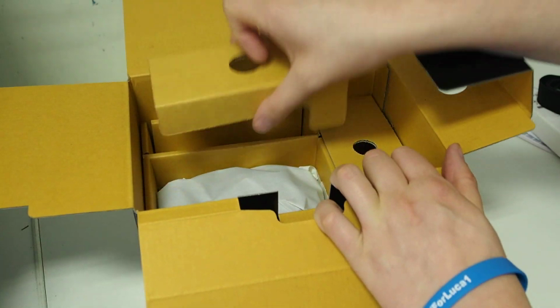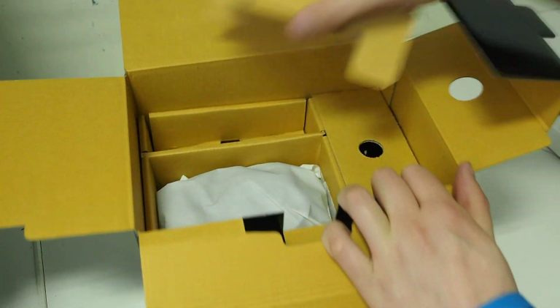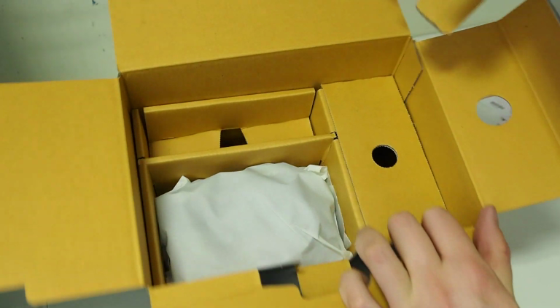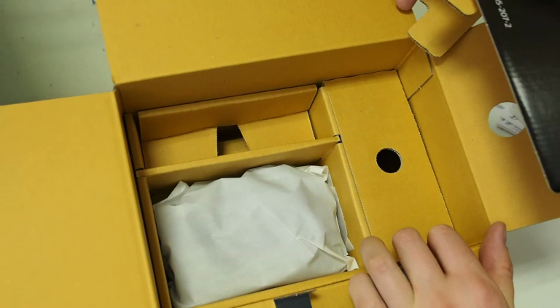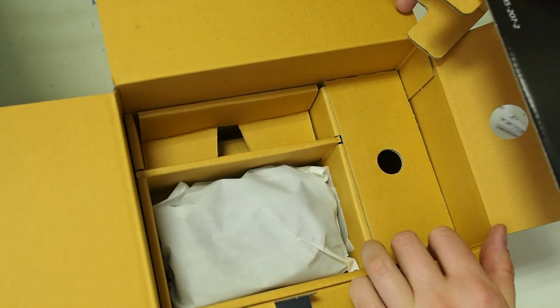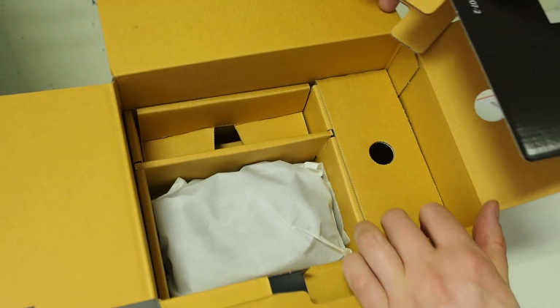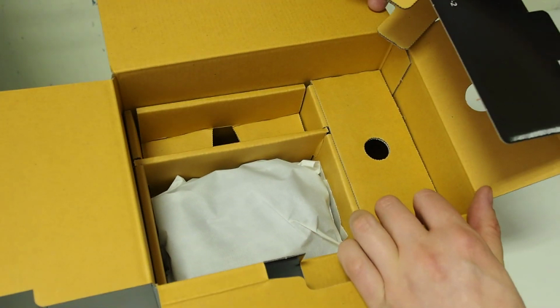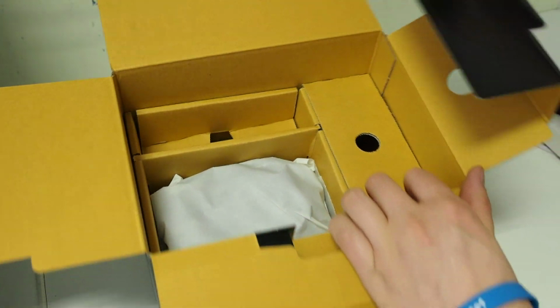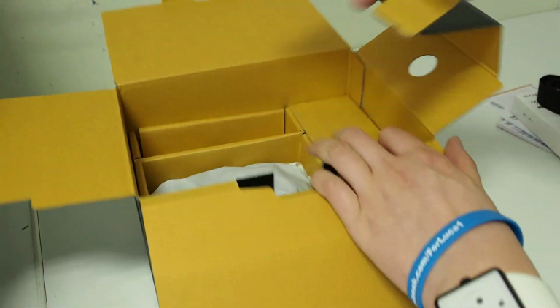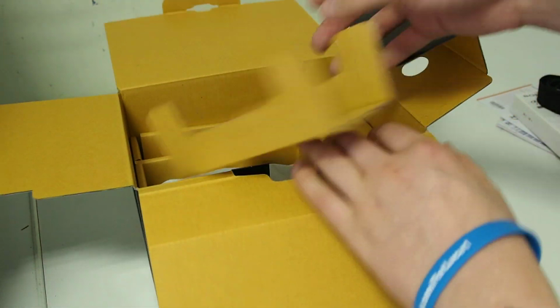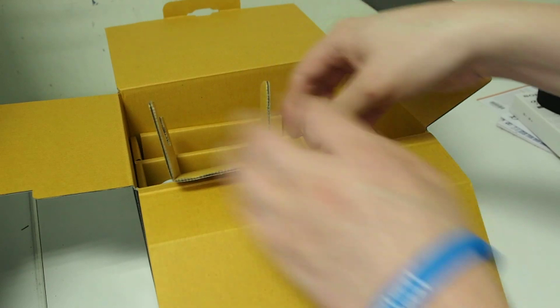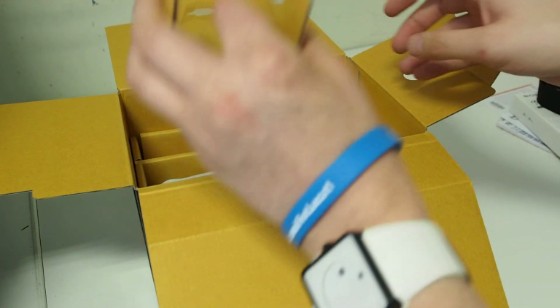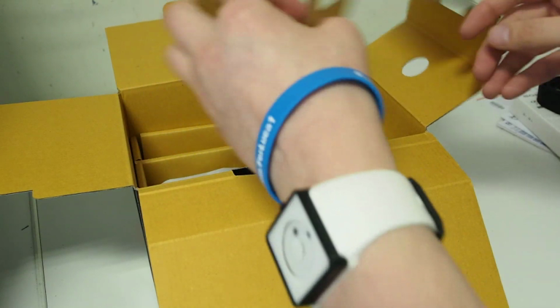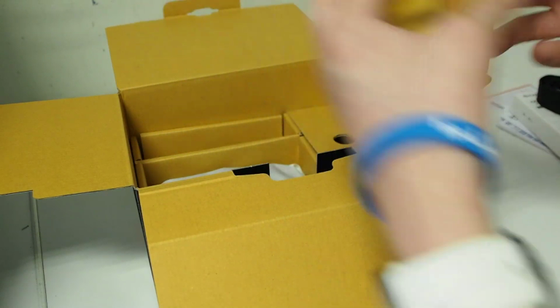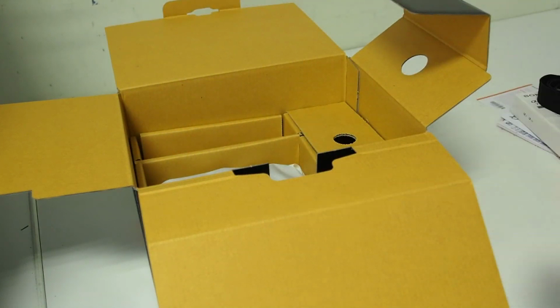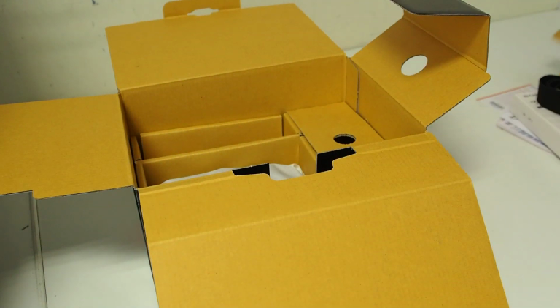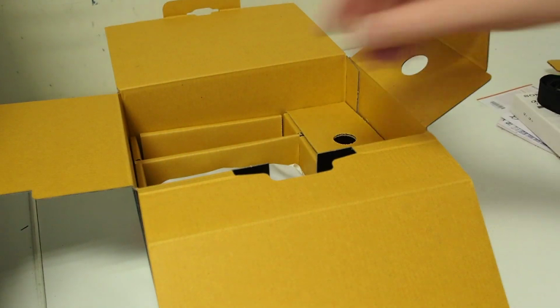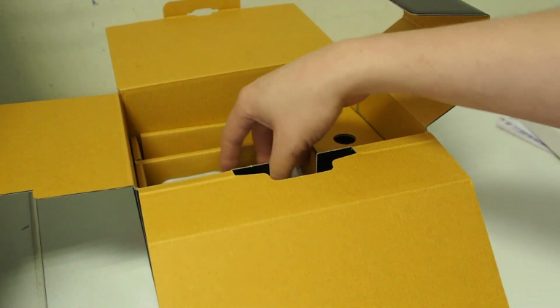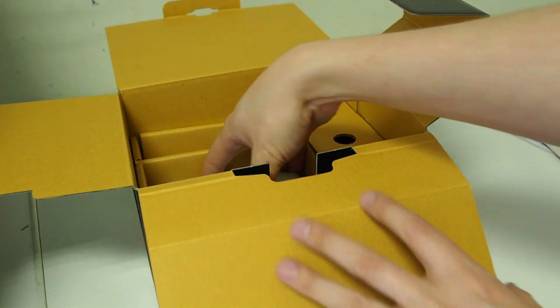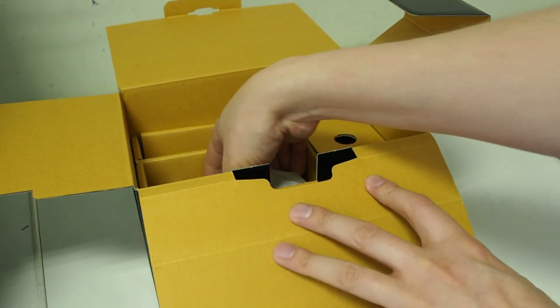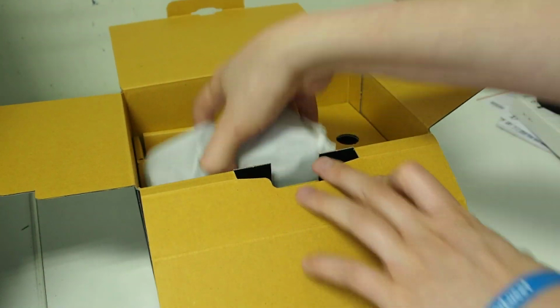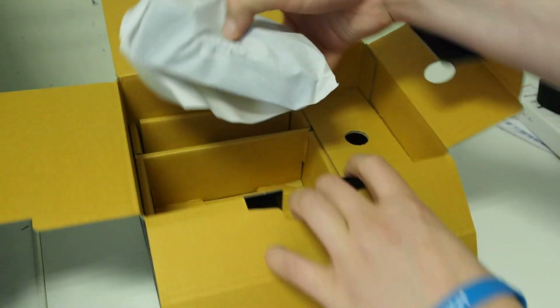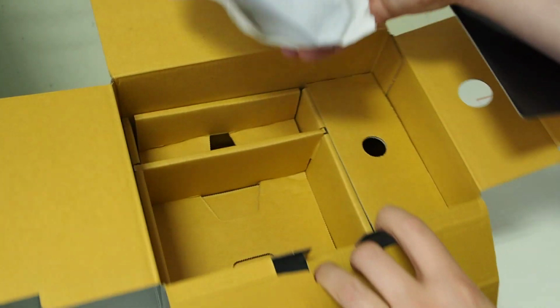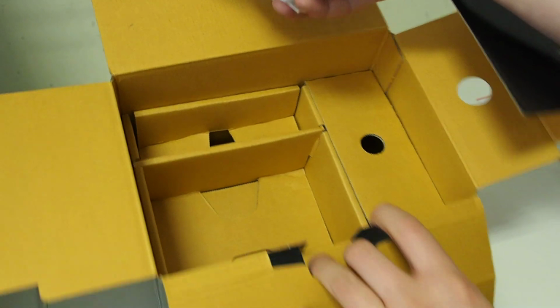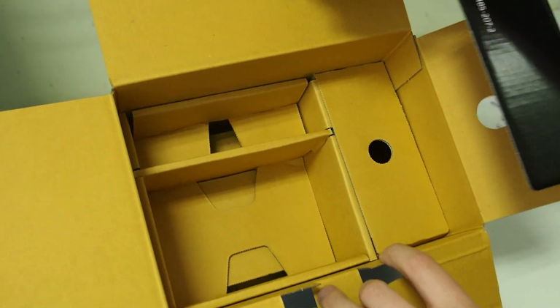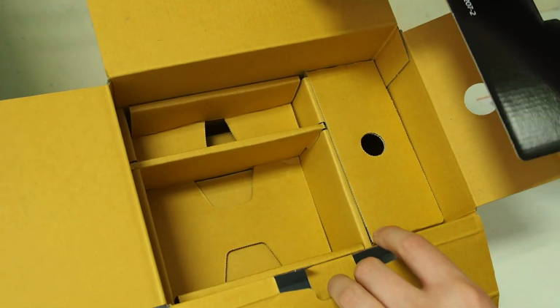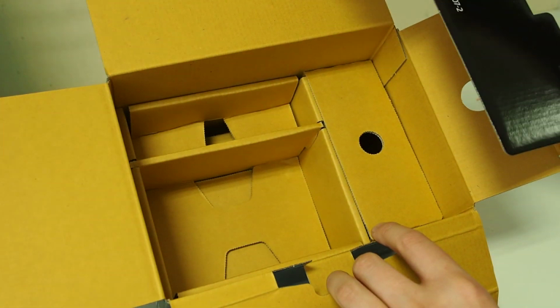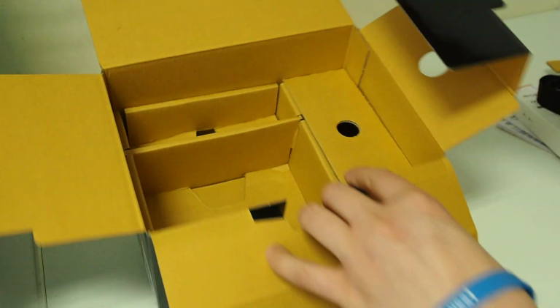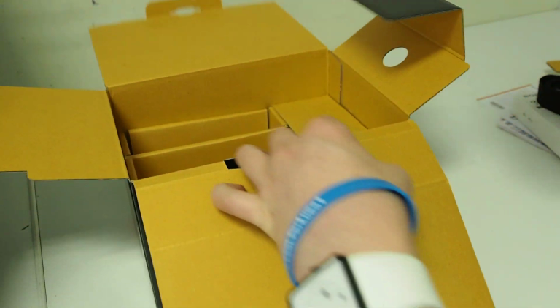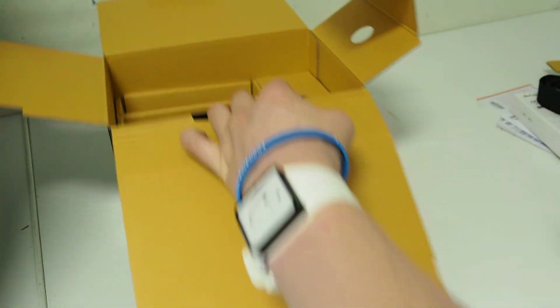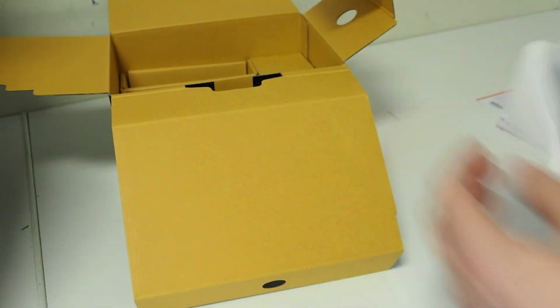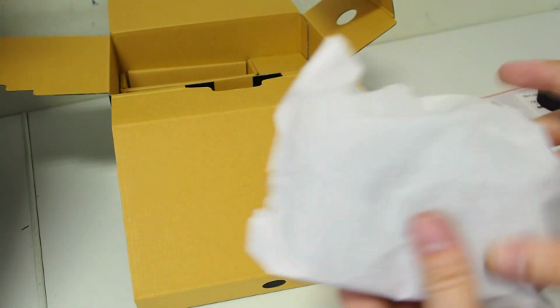That is, I think, everything accessories-wise. I found a bonus bit of paper in there as well. I'll double check in a minute that there's nothing else.